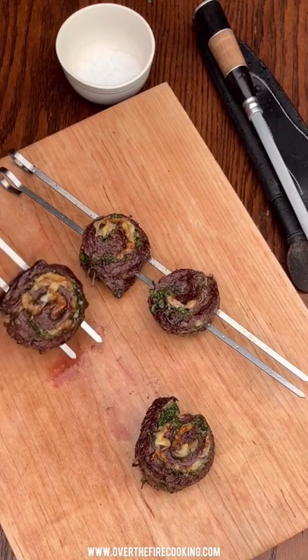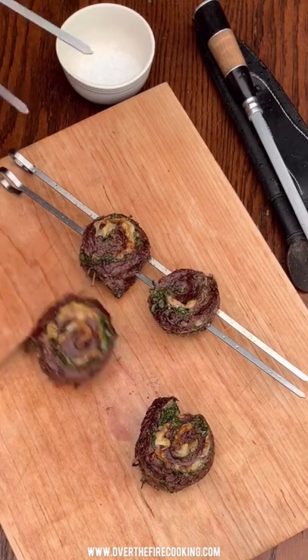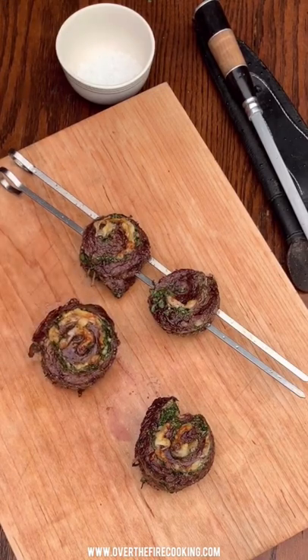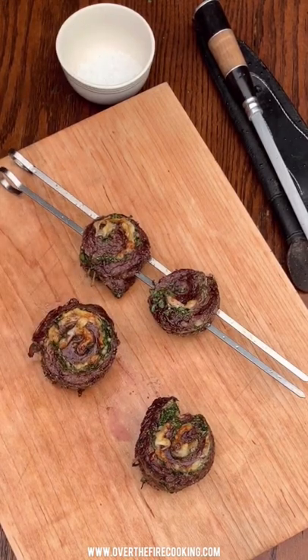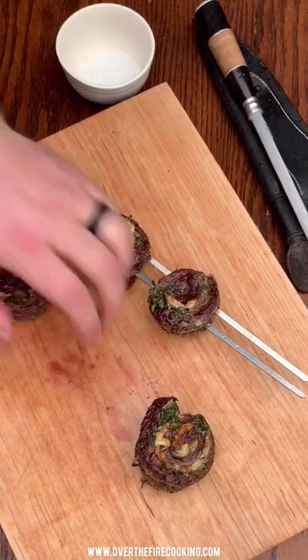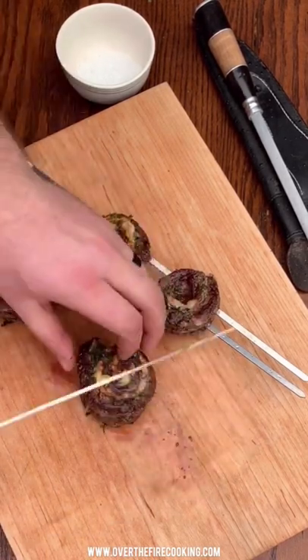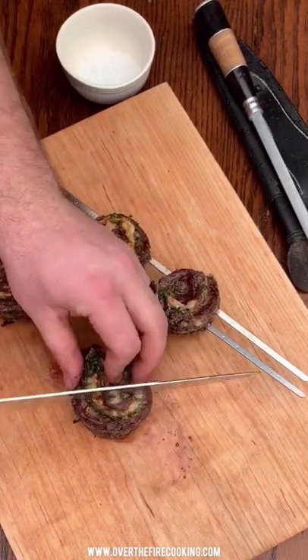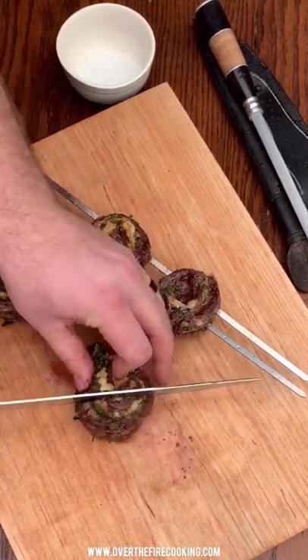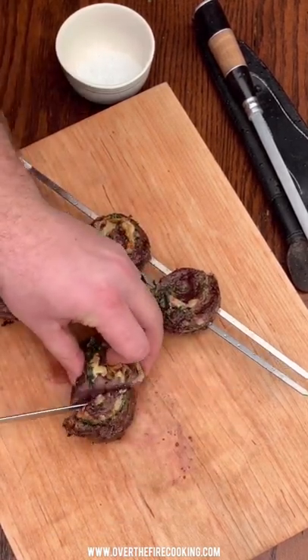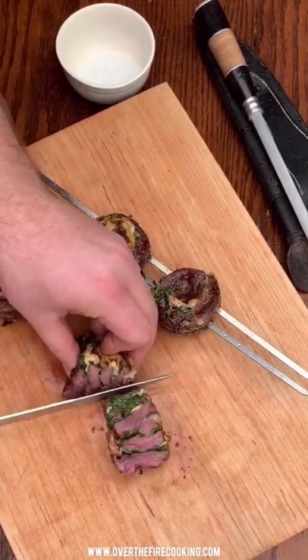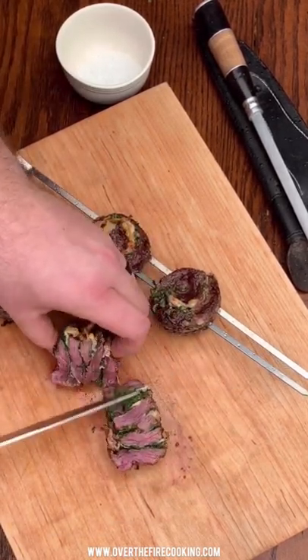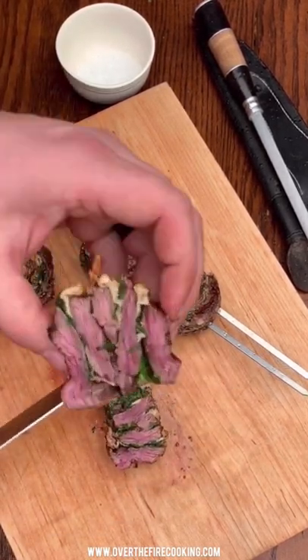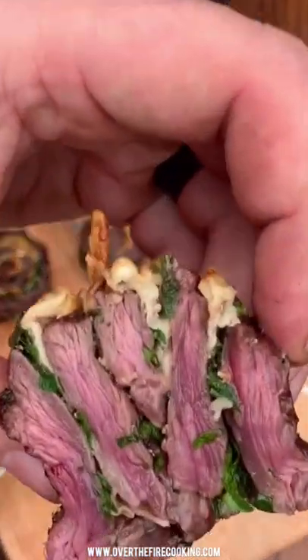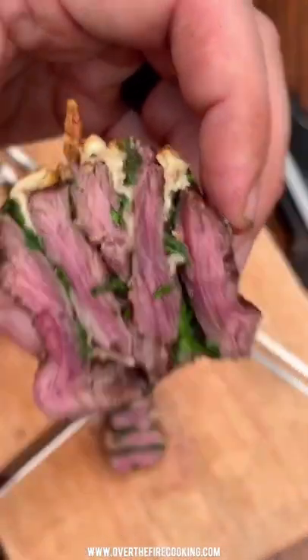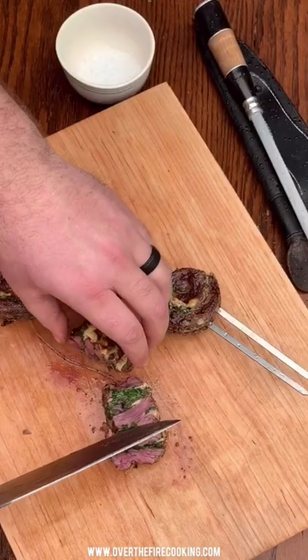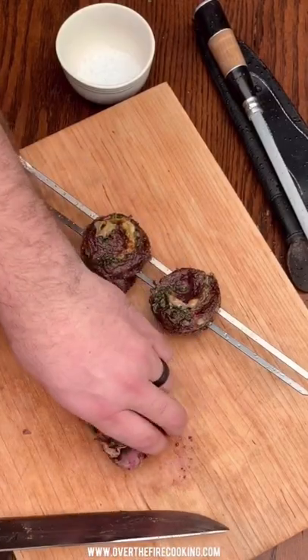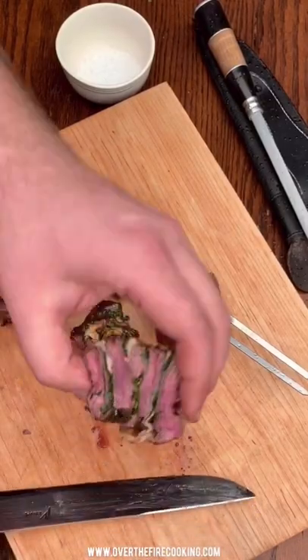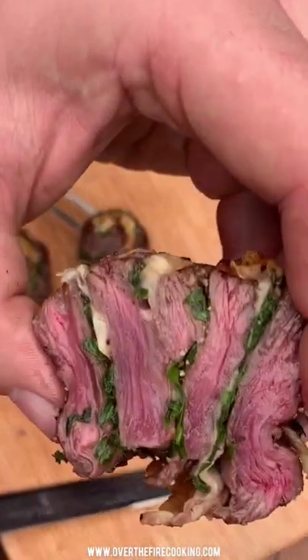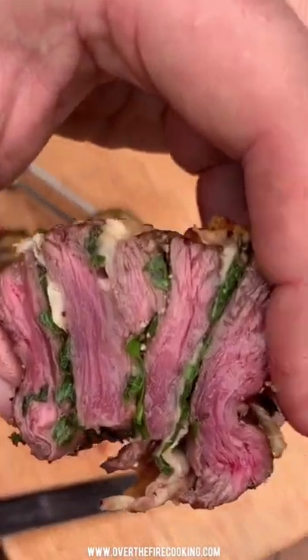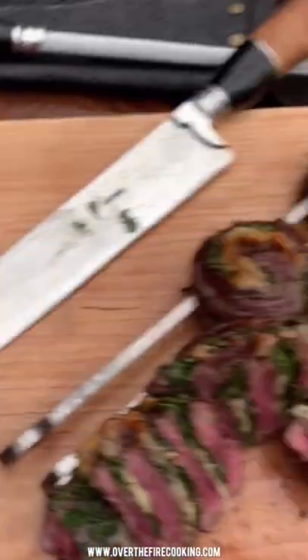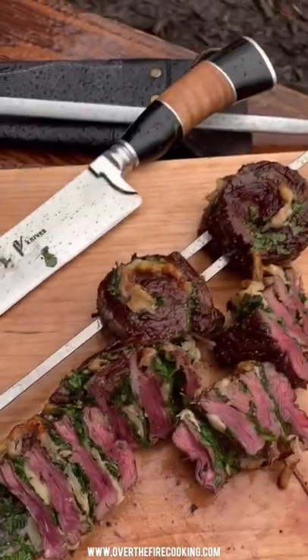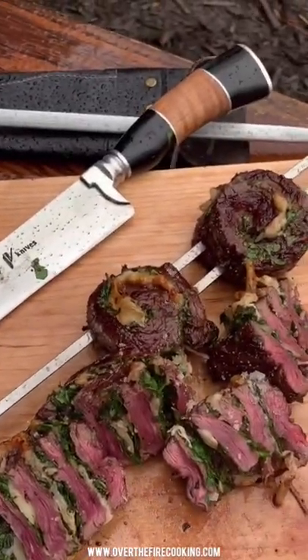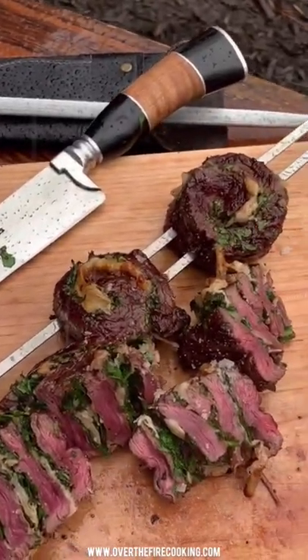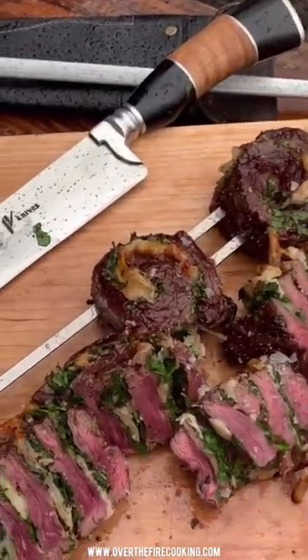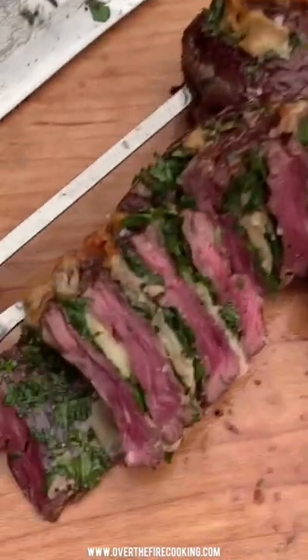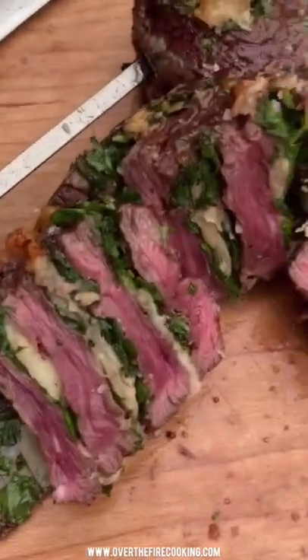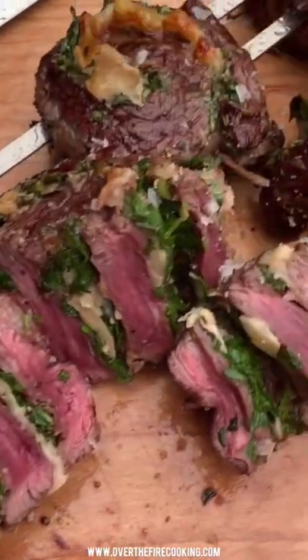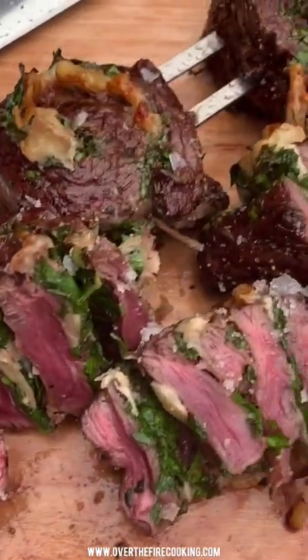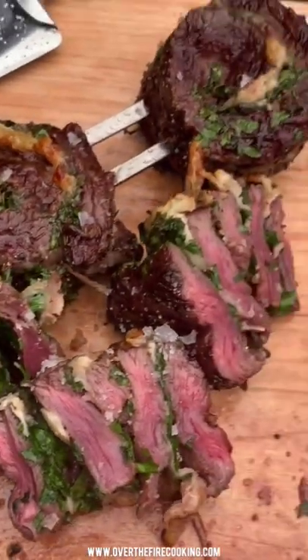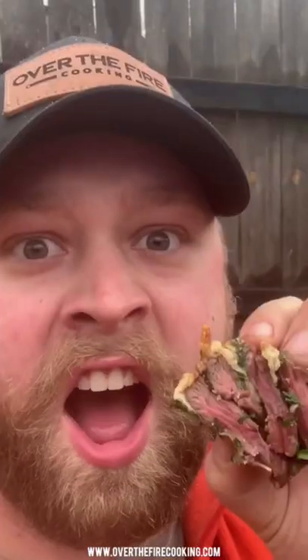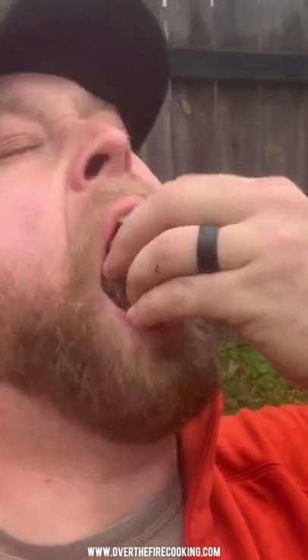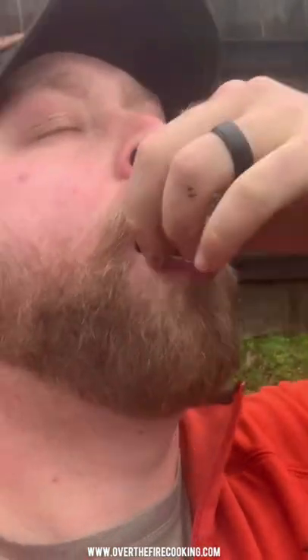Pulling them off the skewer, slicing into these guys — and look at that, so freaking delicious! You can find all these recipes at overthefirecooking.com or linked below. Cheers!